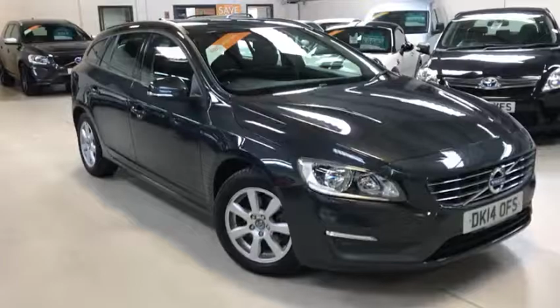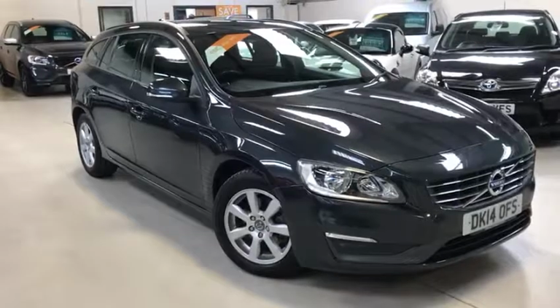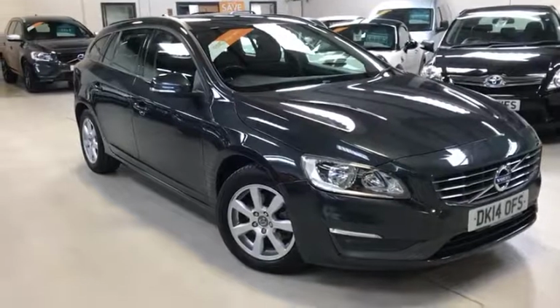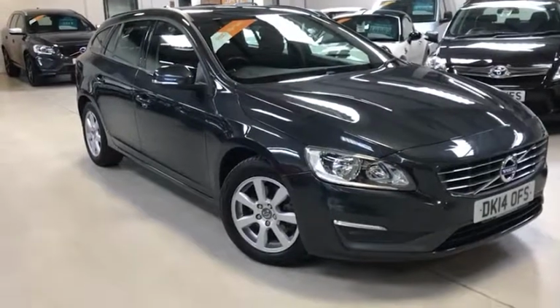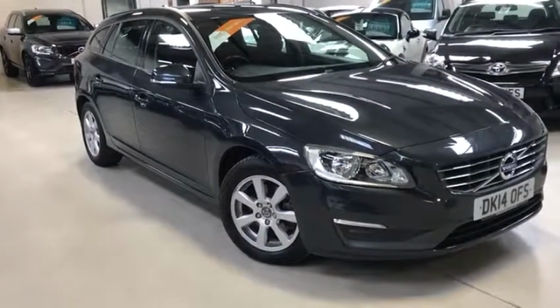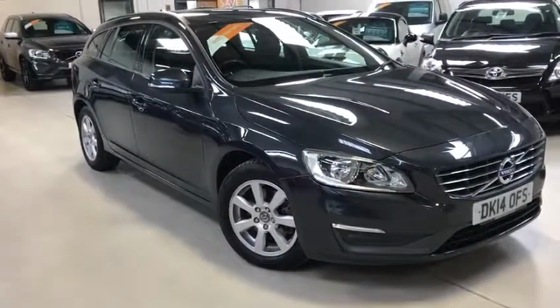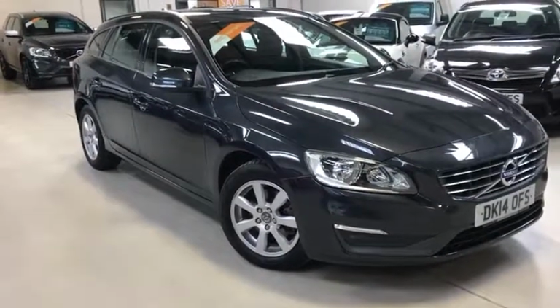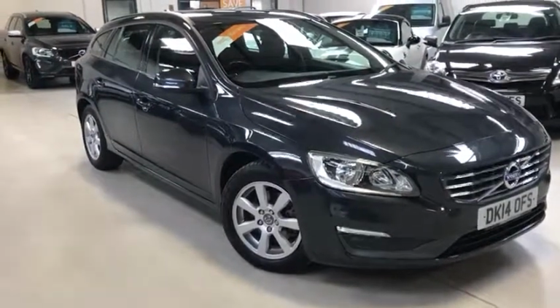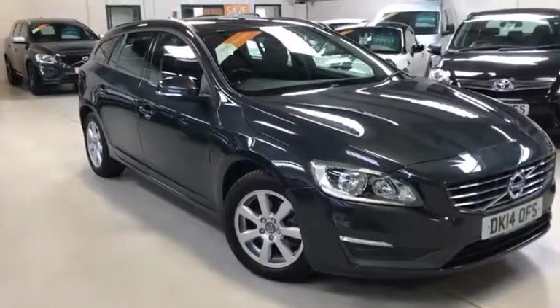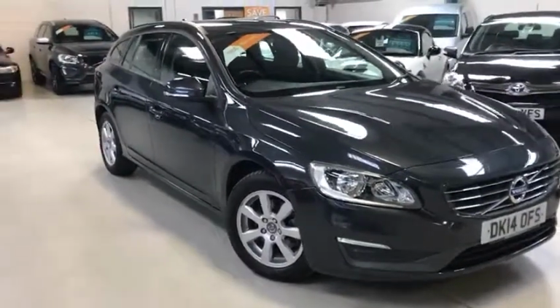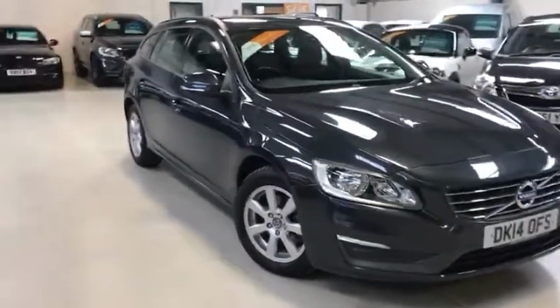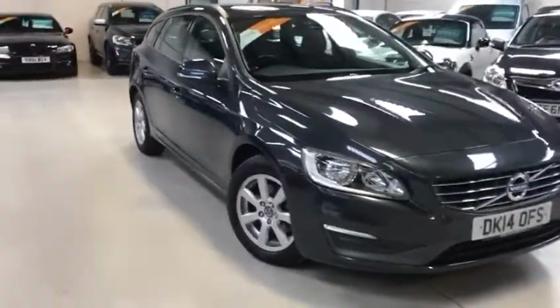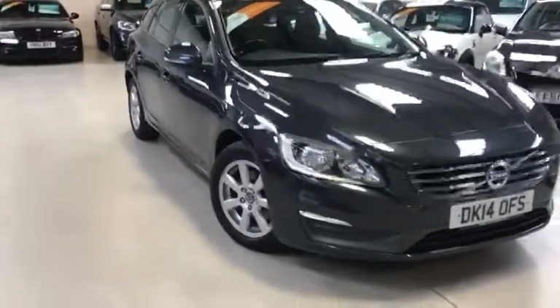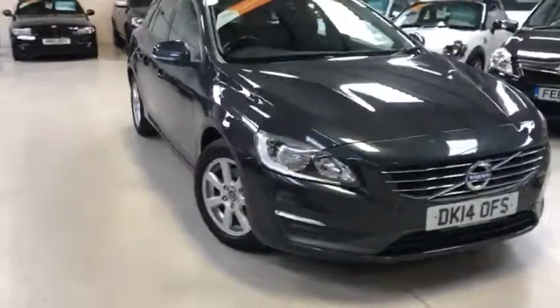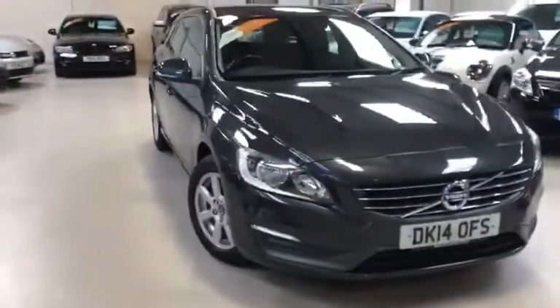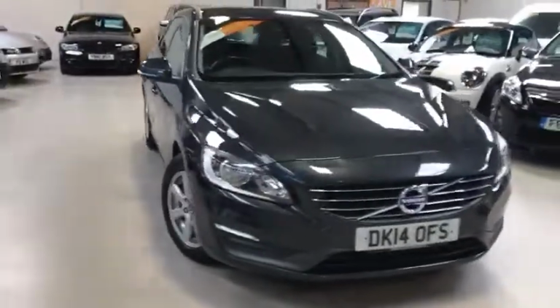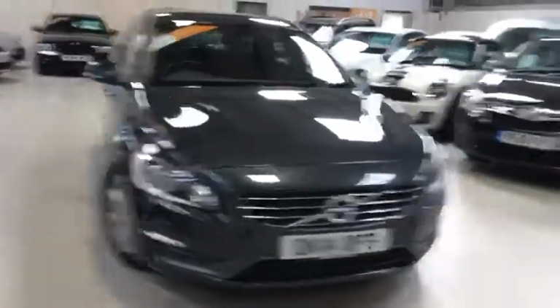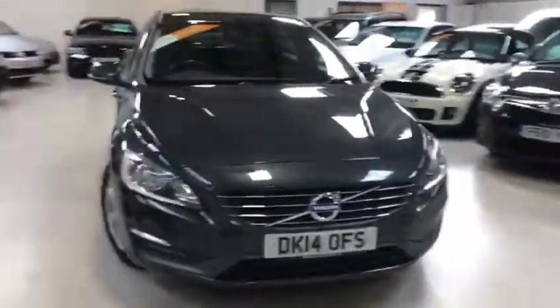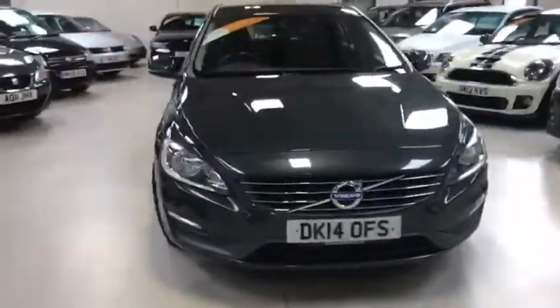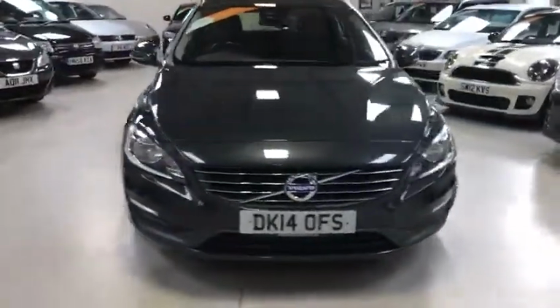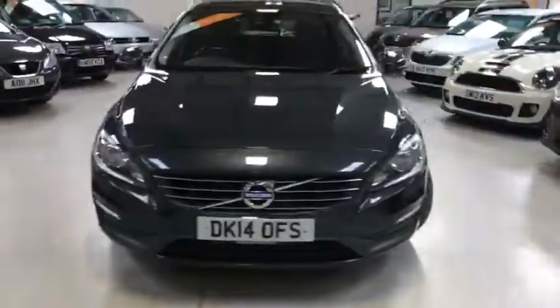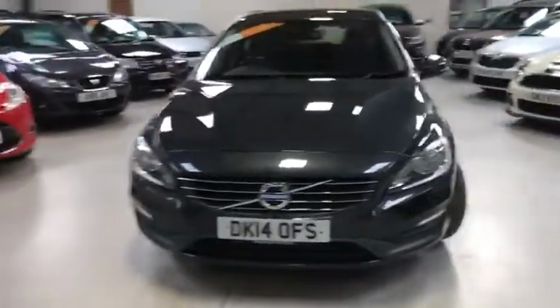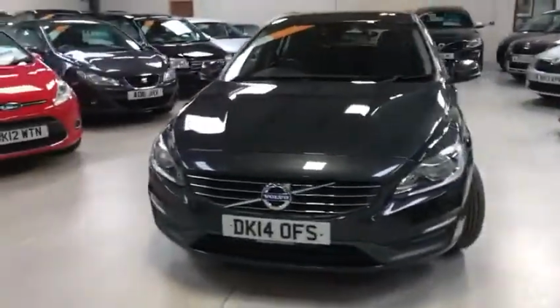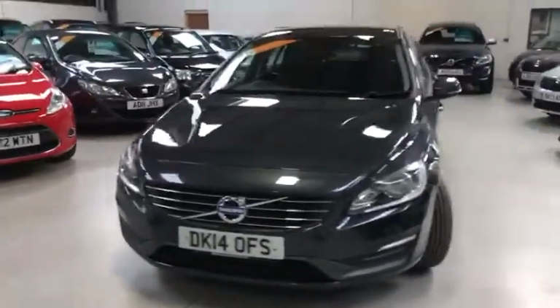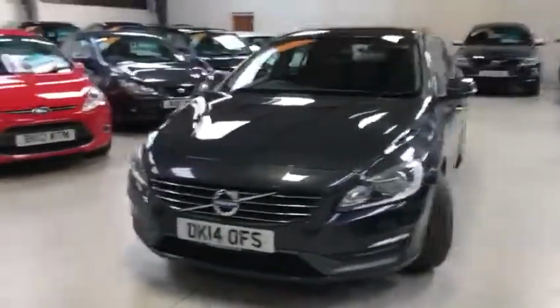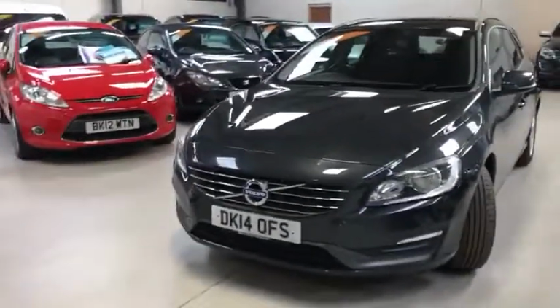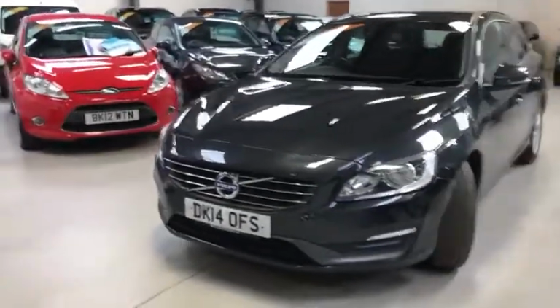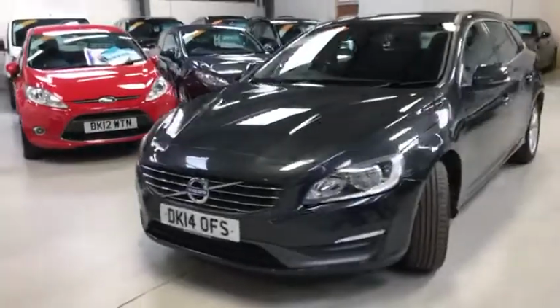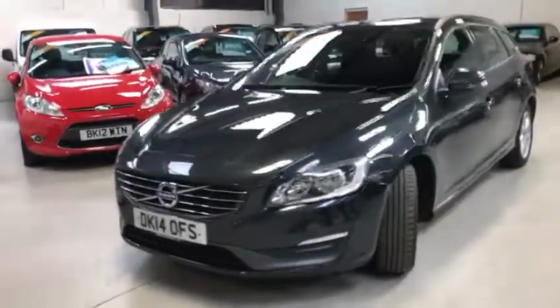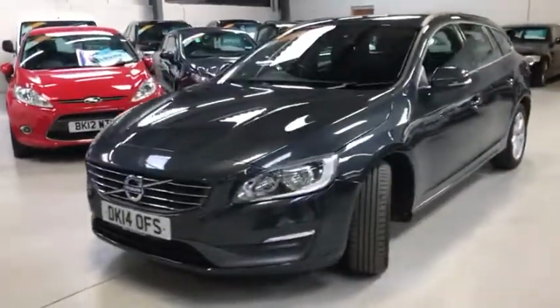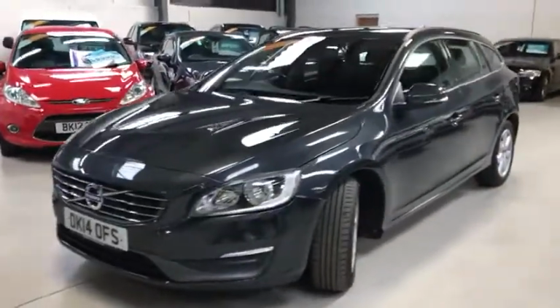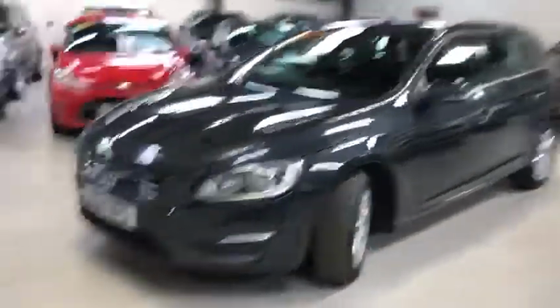Hello viewers, Scott here from Active Automotive. Today I'm going to show you our Volvo V60 D2 Business Edition. 1.6 diesel, 113 brake horsepower. Only £20 road fund license for this little beauty.